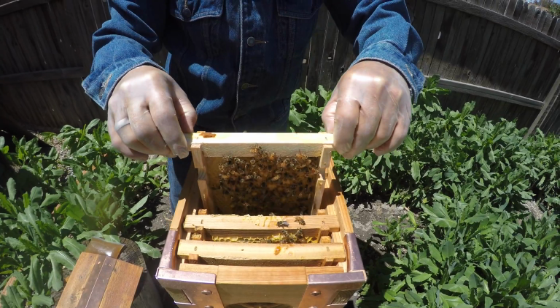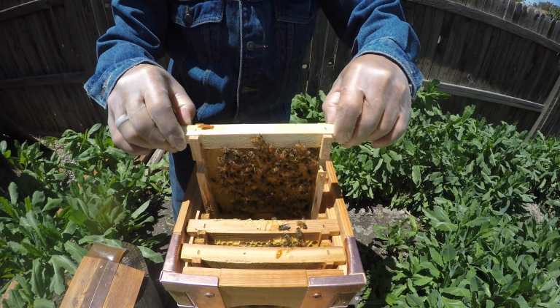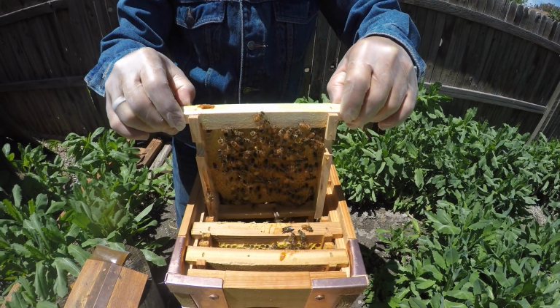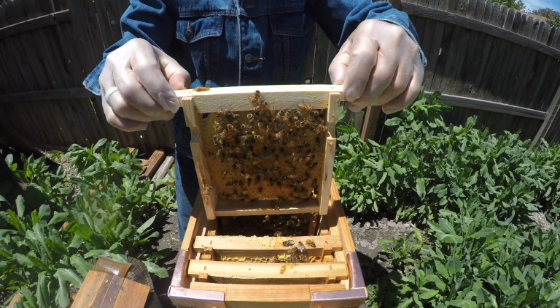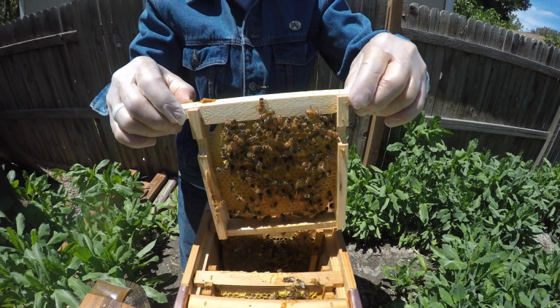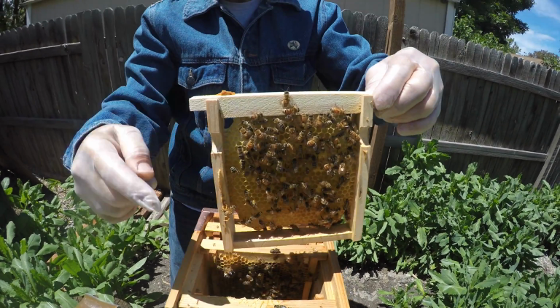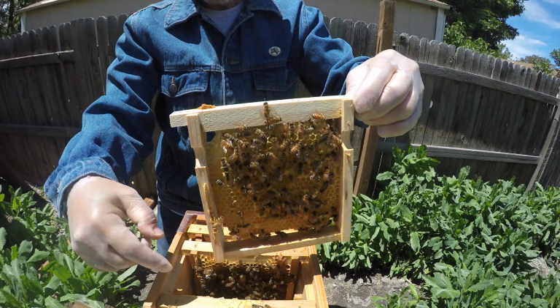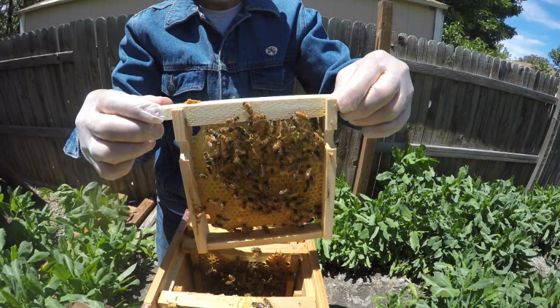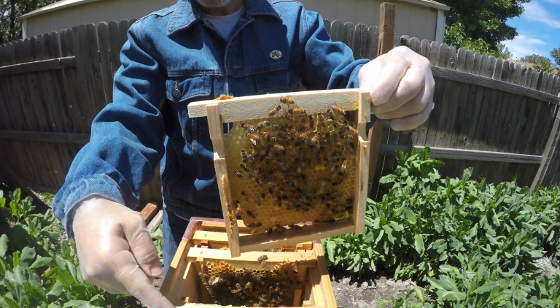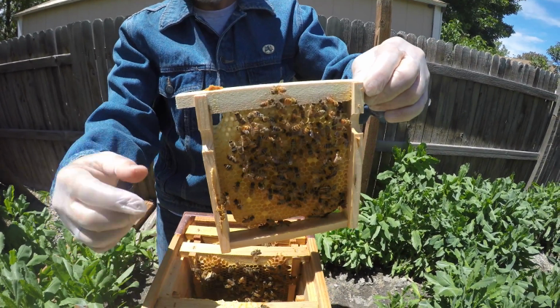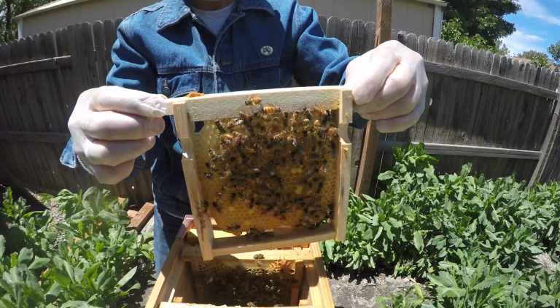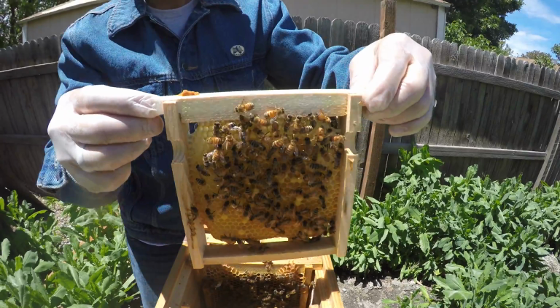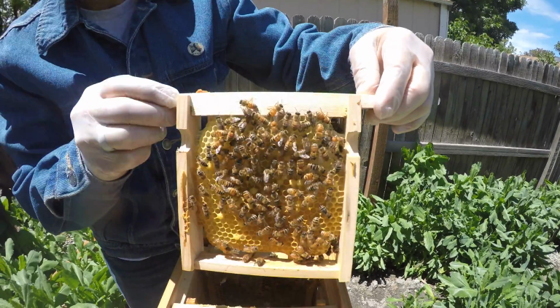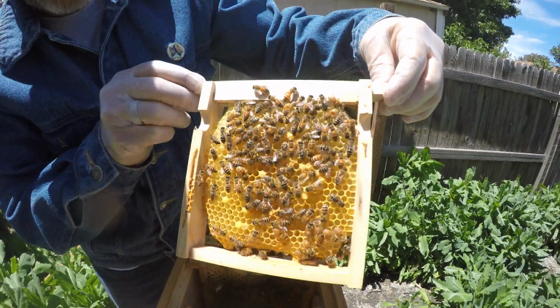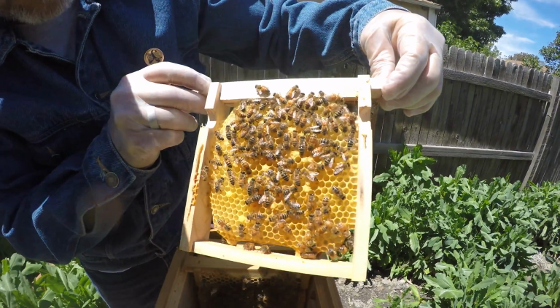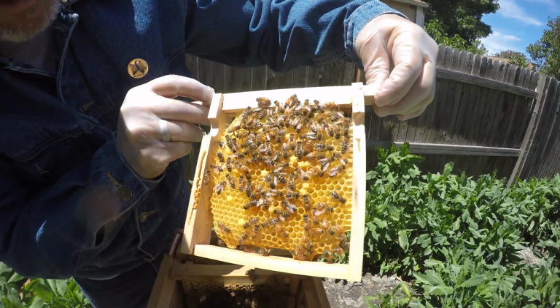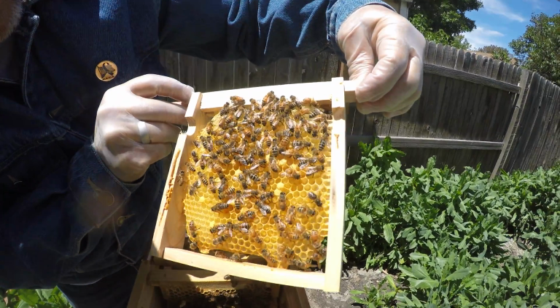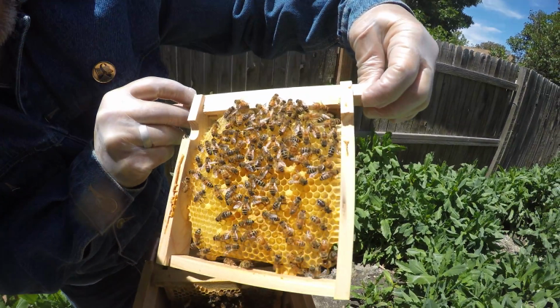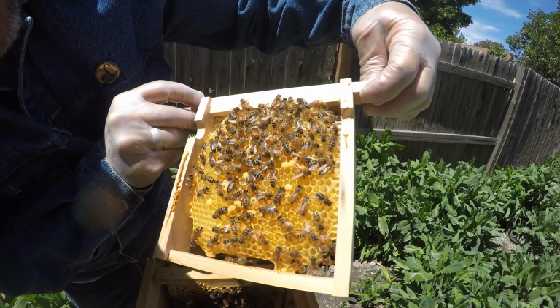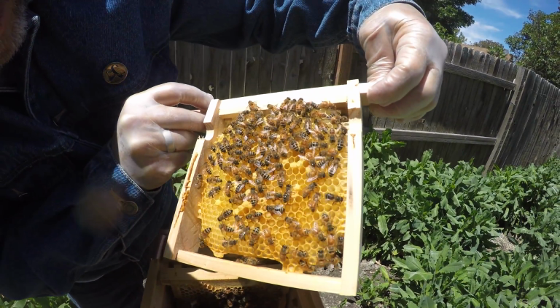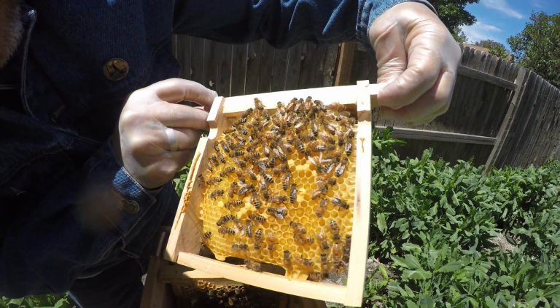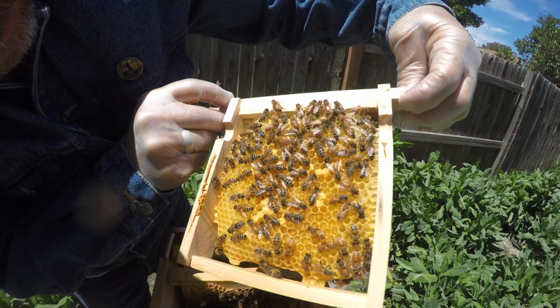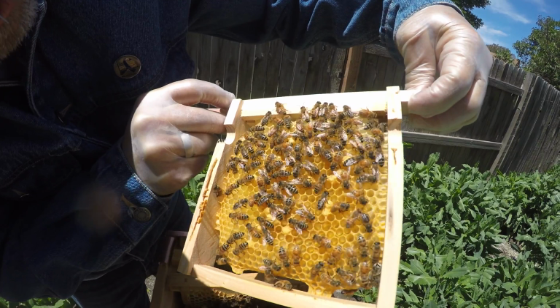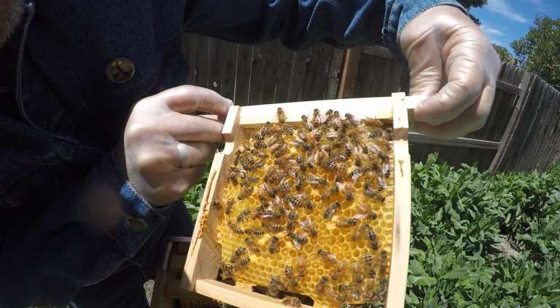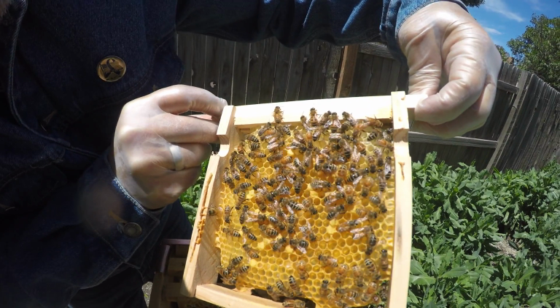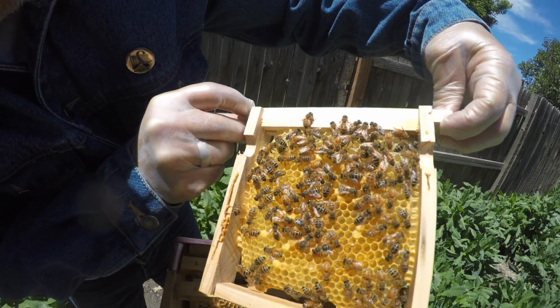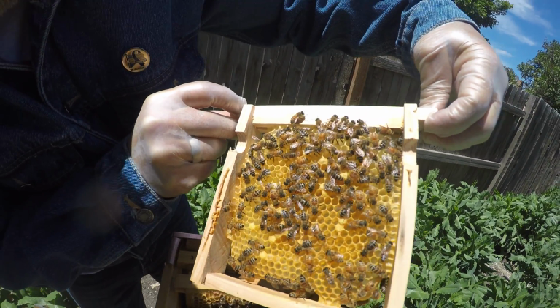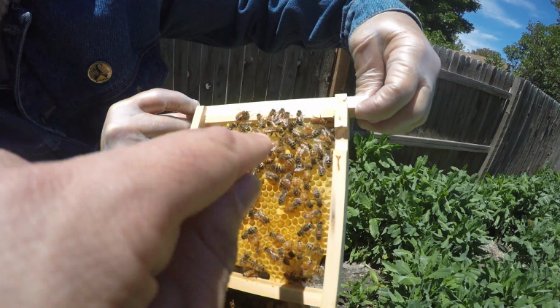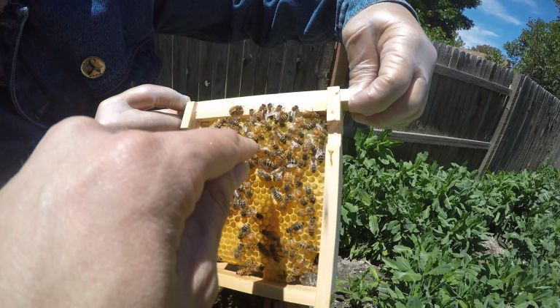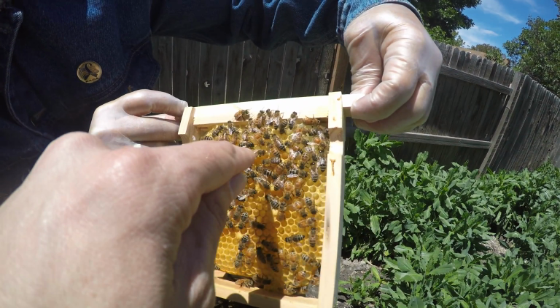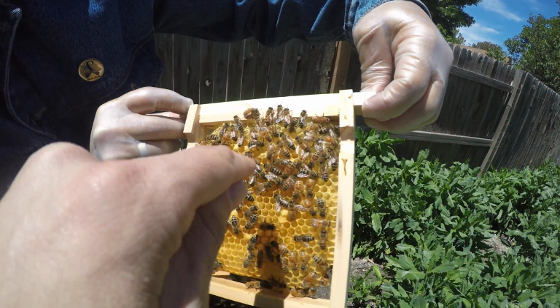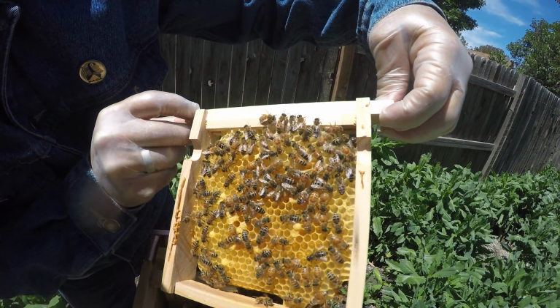So this is a comb they built. These two combs they didn't build — these two combs were empty transplants. They built this one from scratch. Oh, he's doing a little waggle dance right here. Yeah, a little dance.